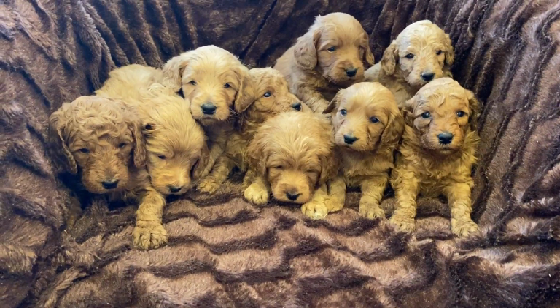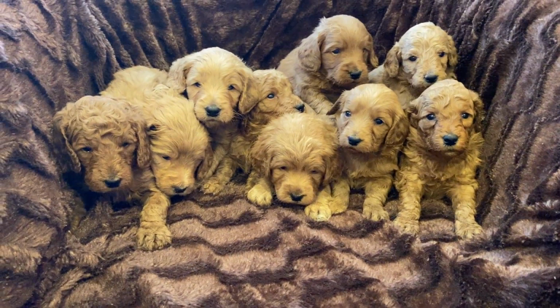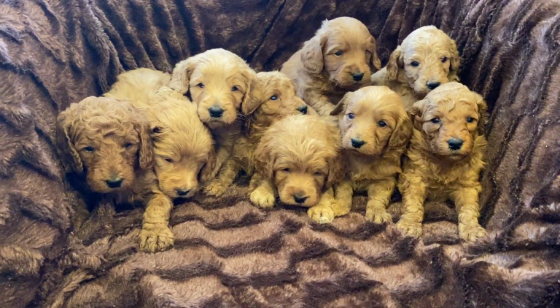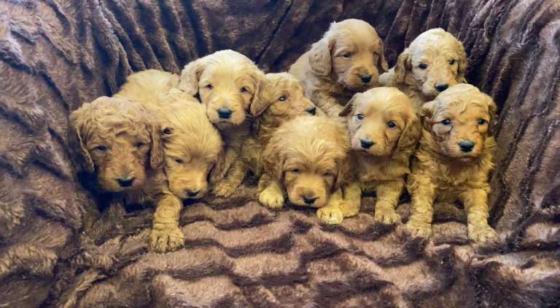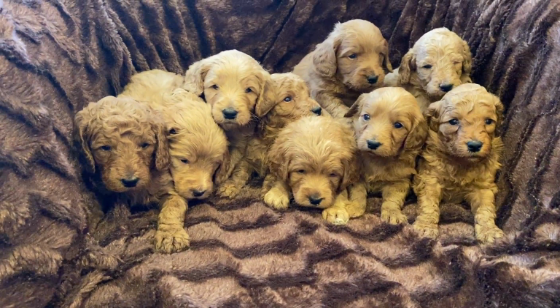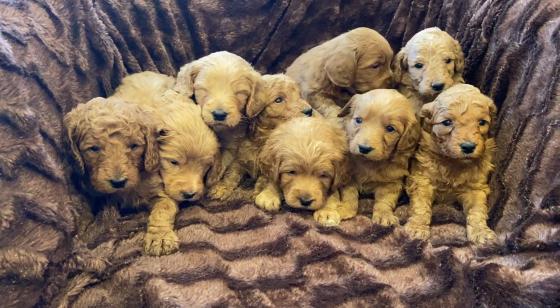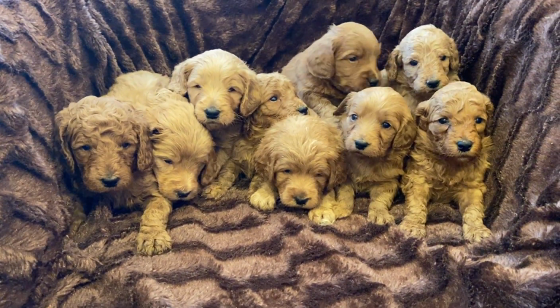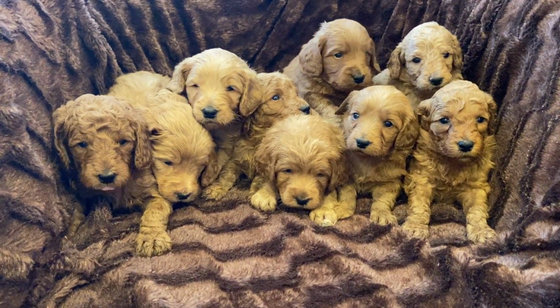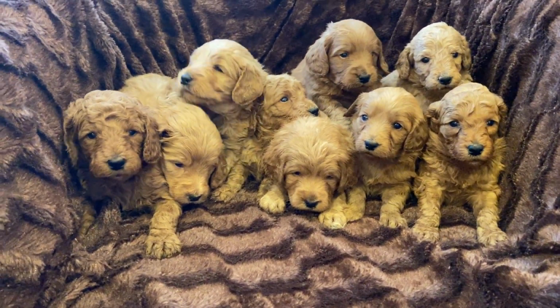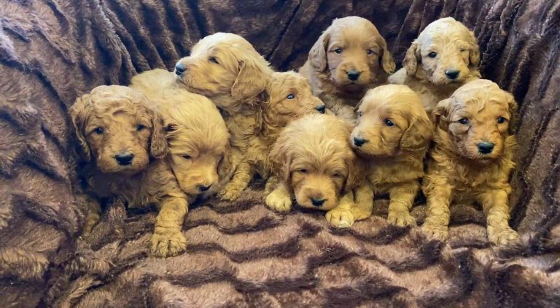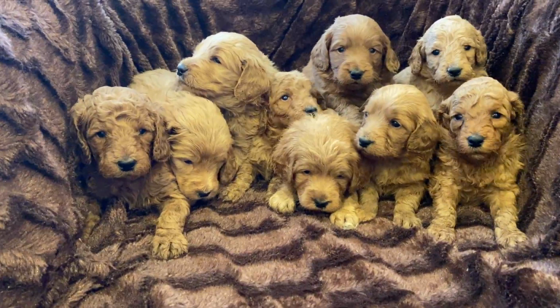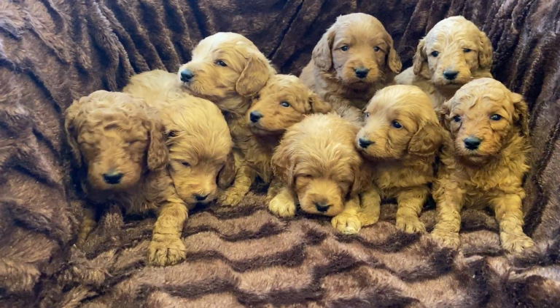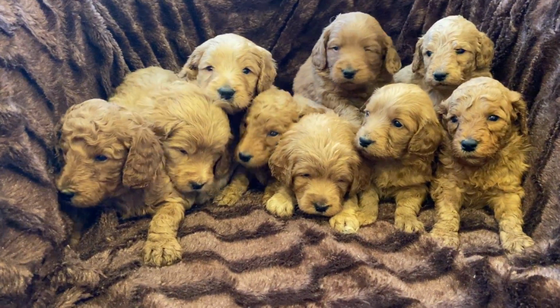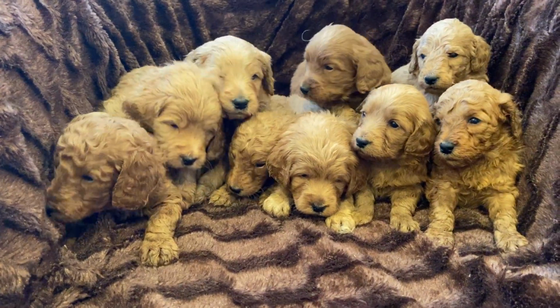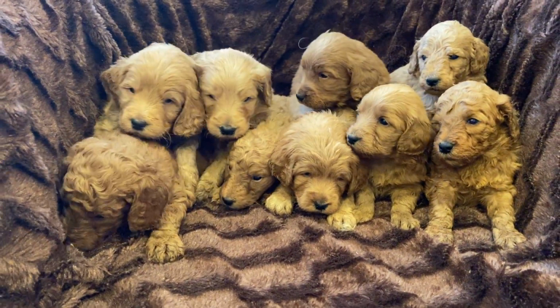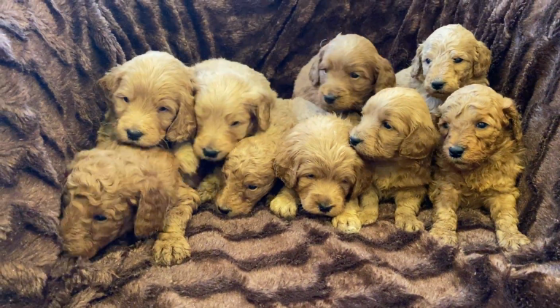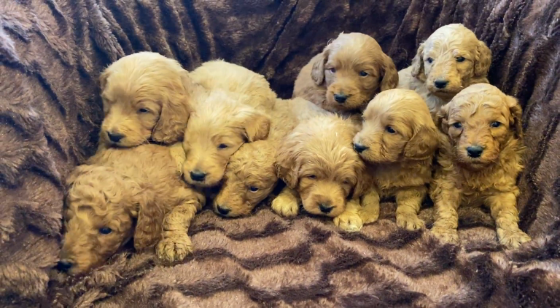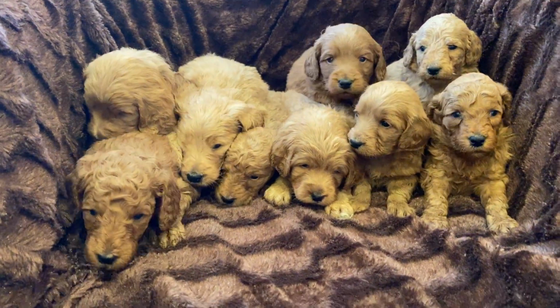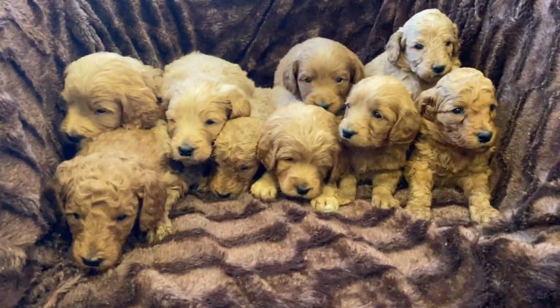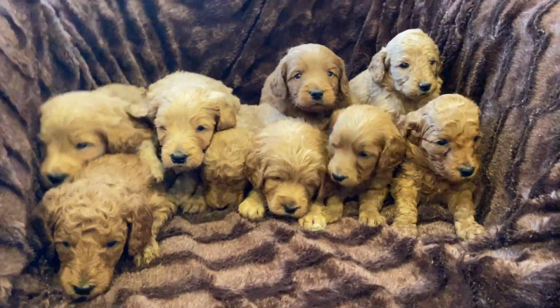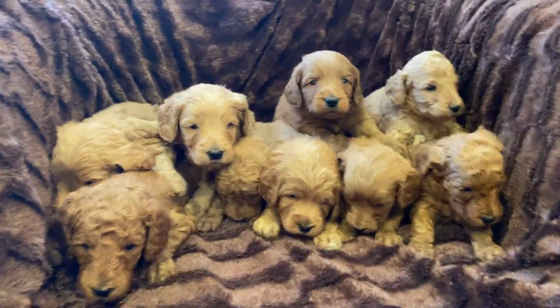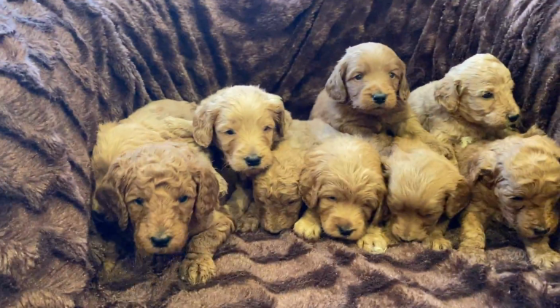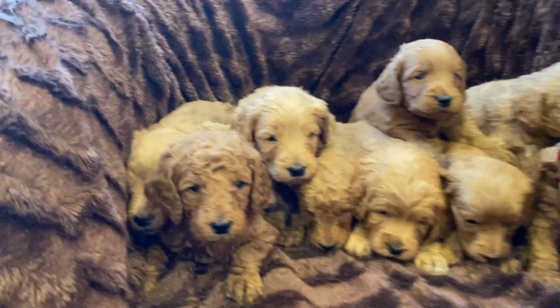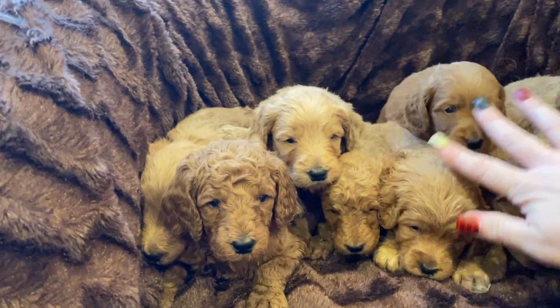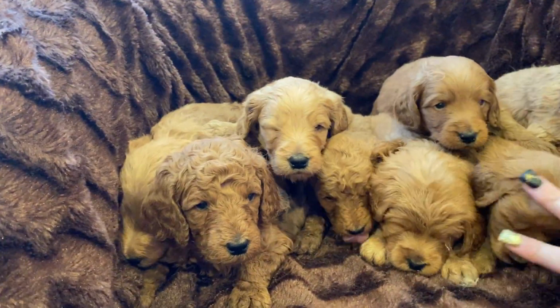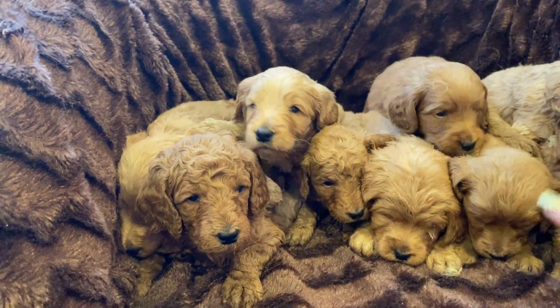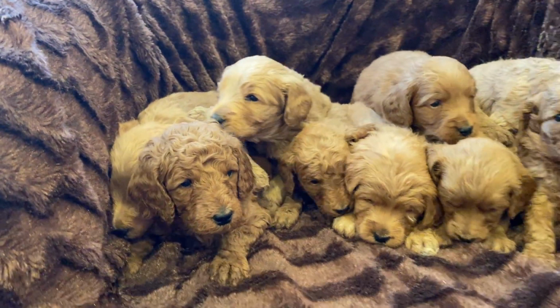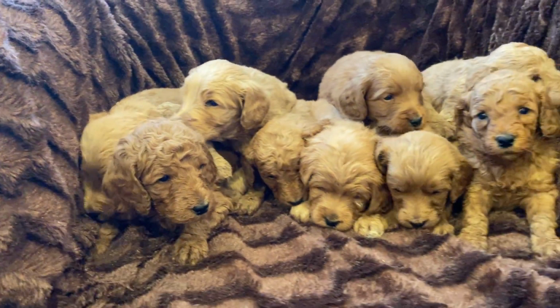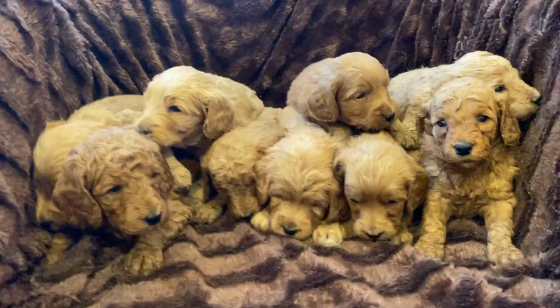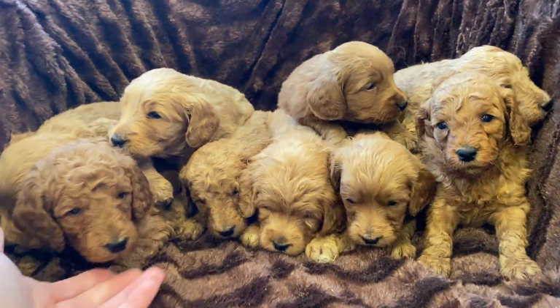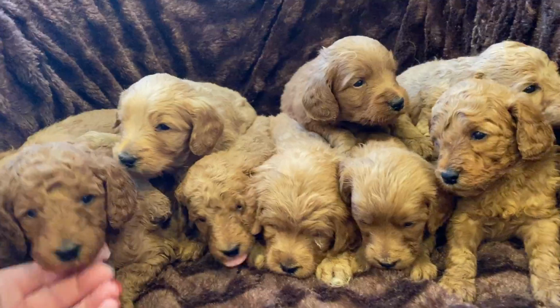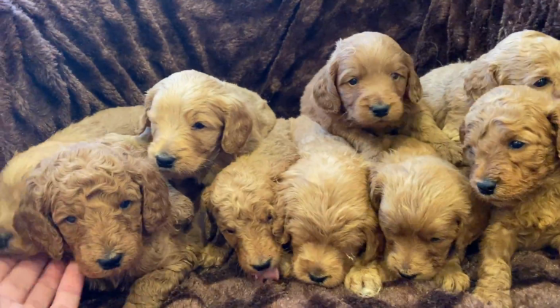Here is Indy's litter. They are so cute. They're all awake and alert right now. These are mini golden doodles. We've got our girls over here on the right and our boys over here on the left.